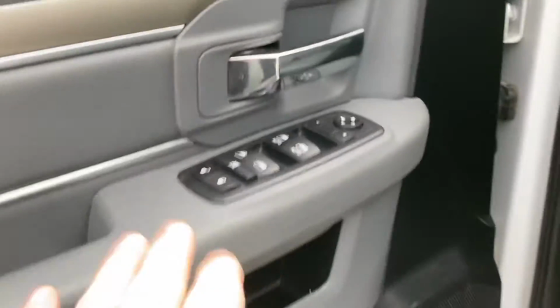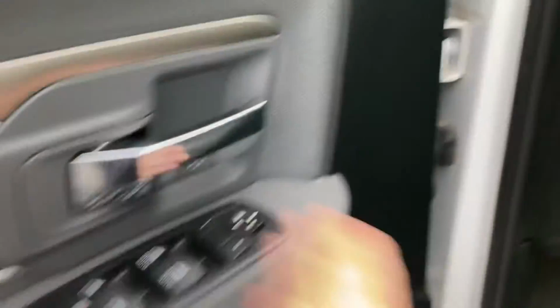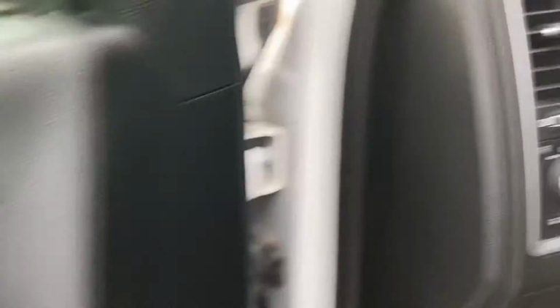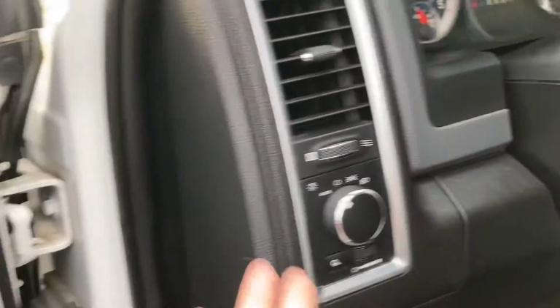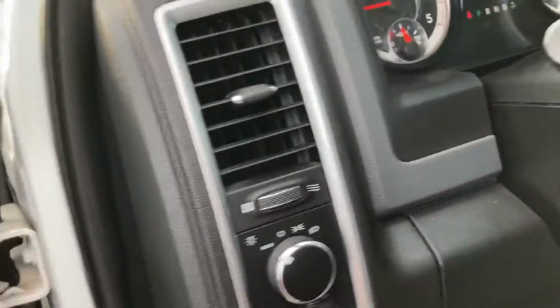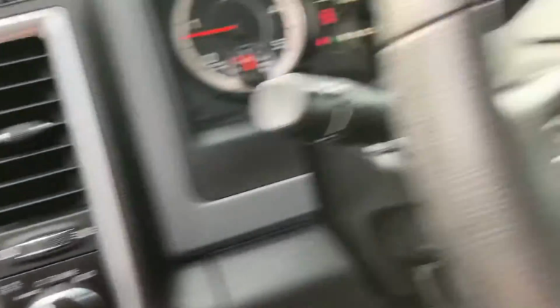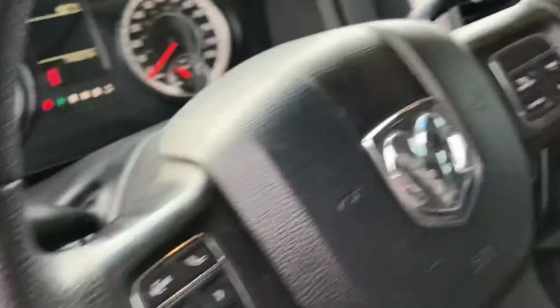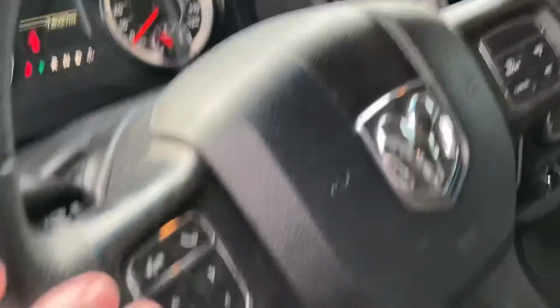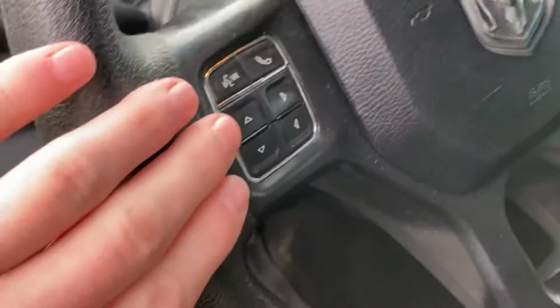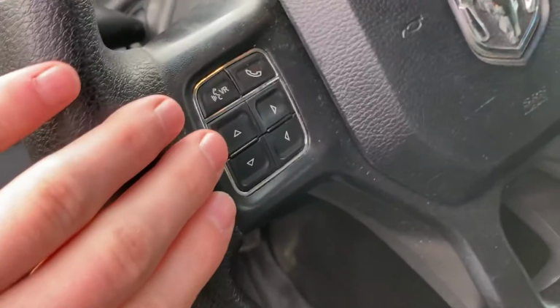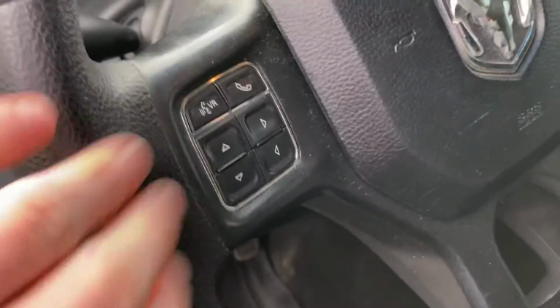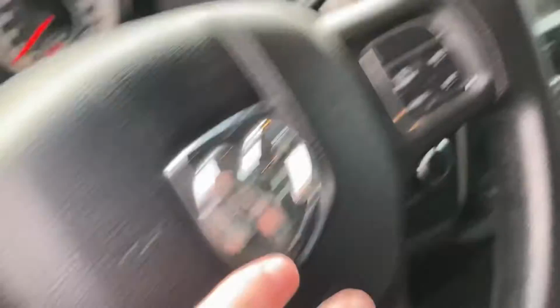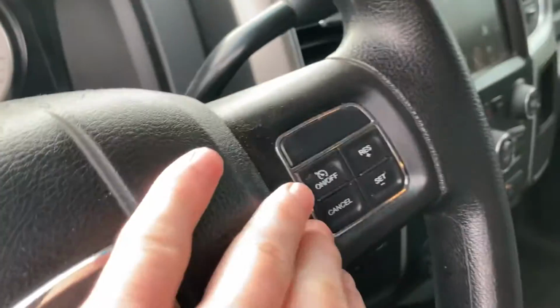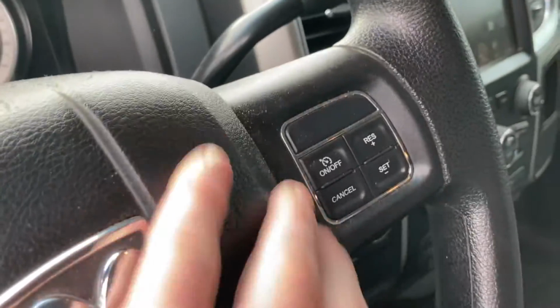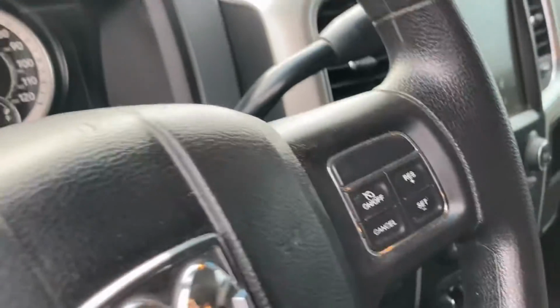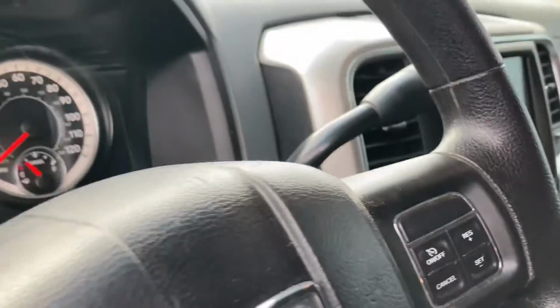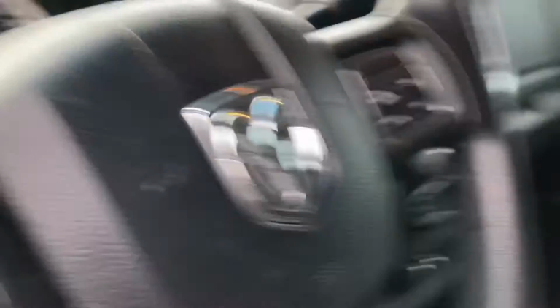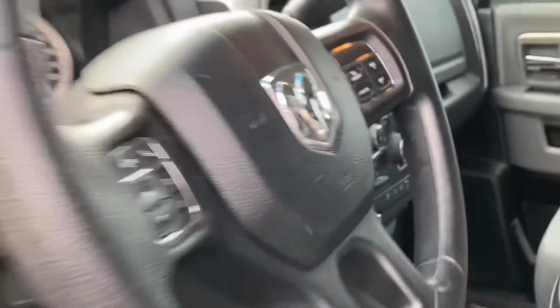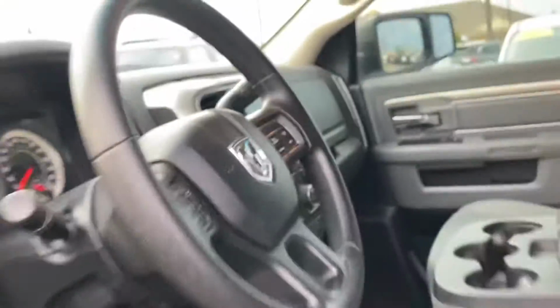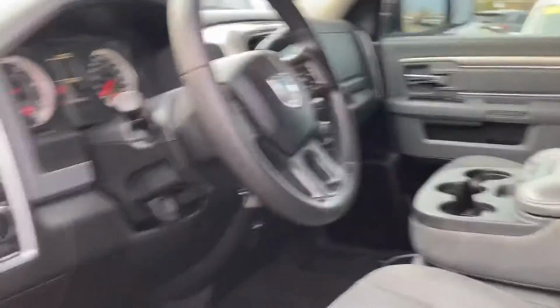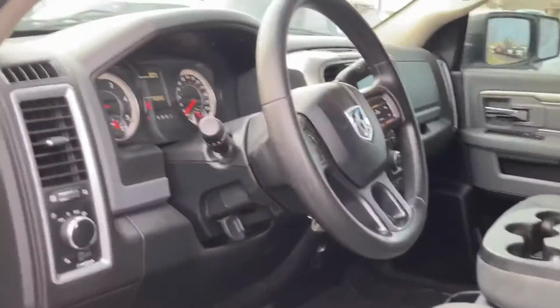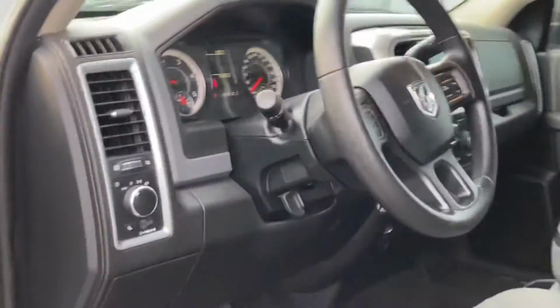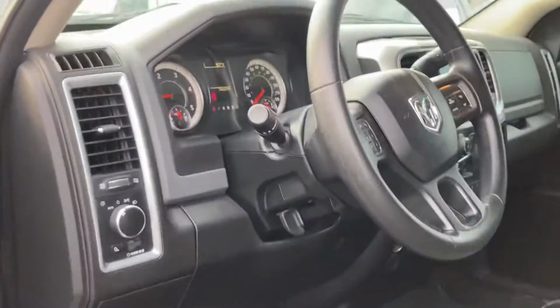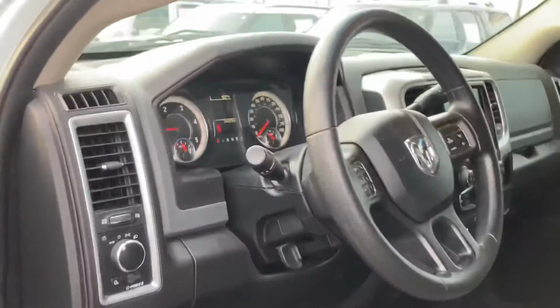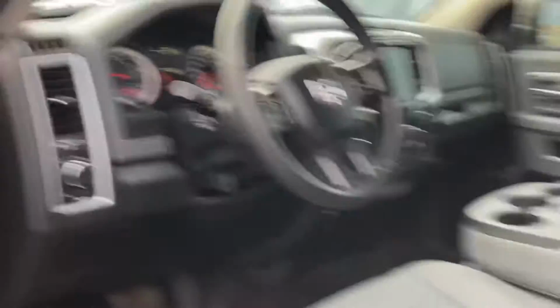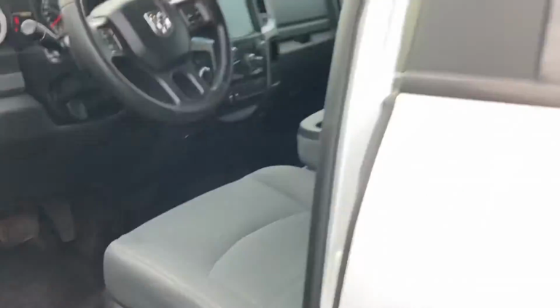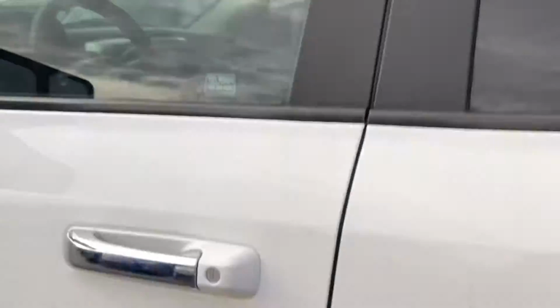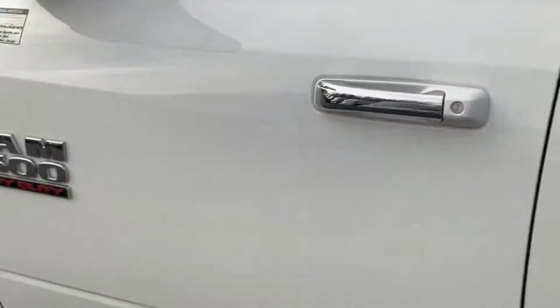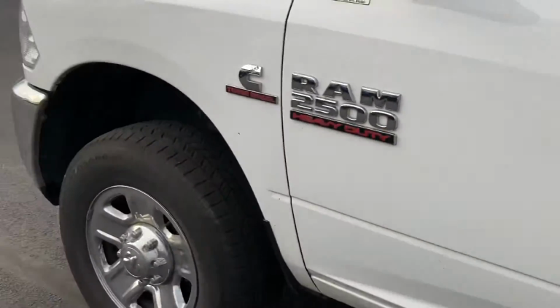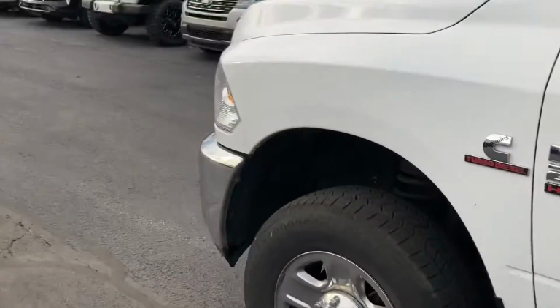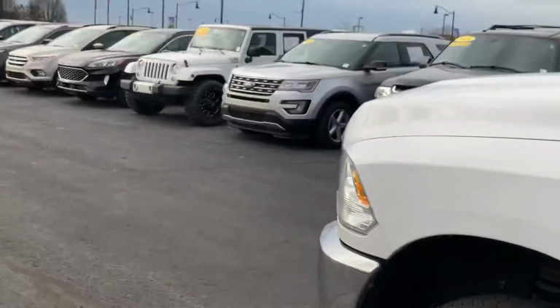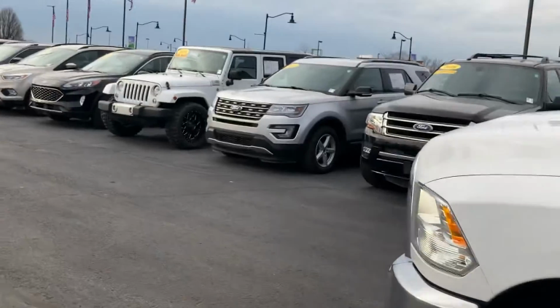Power windows and locks, automatic headlights, Bluetooth on the steering wheel, cruise control on the steering wheel — easy to get to, you don't have to worry about it. Only 74,000 miles on it. That's pretty low for a 2017 diesel anyways.